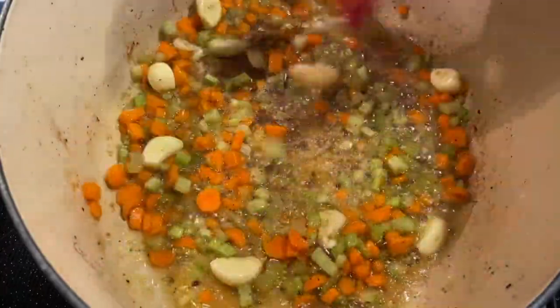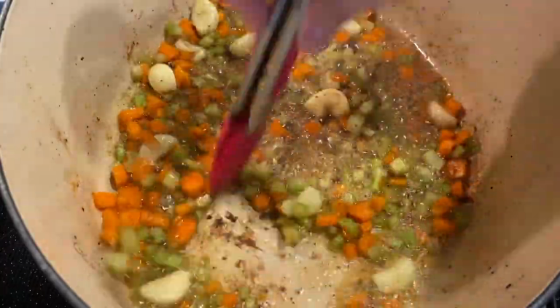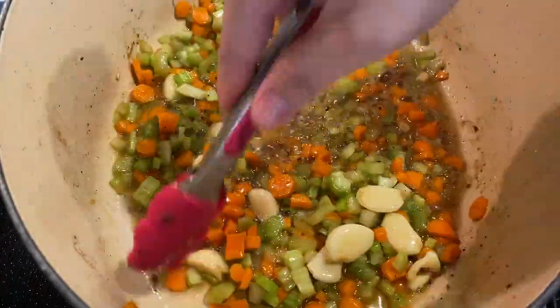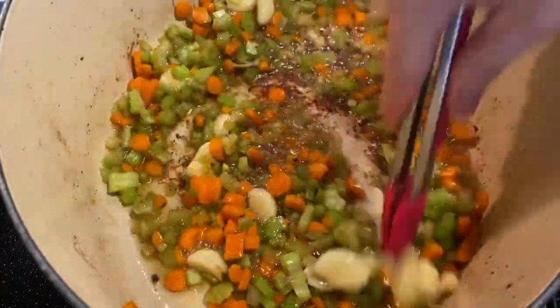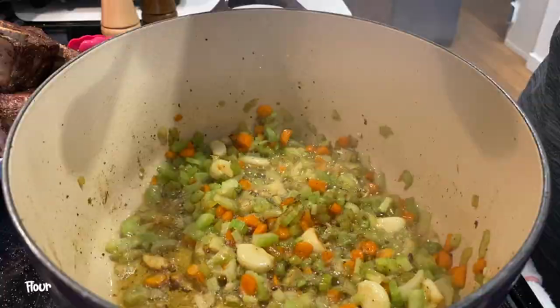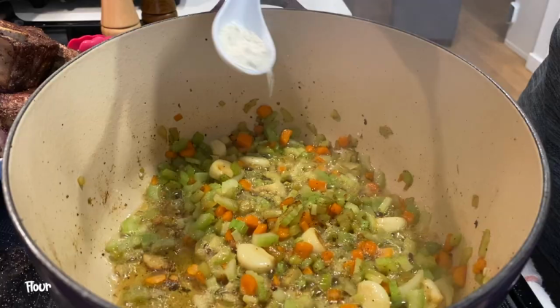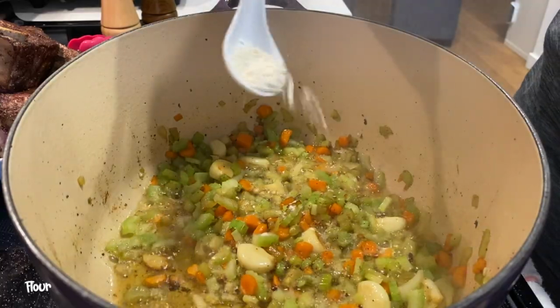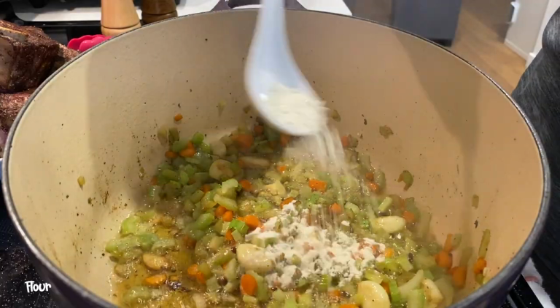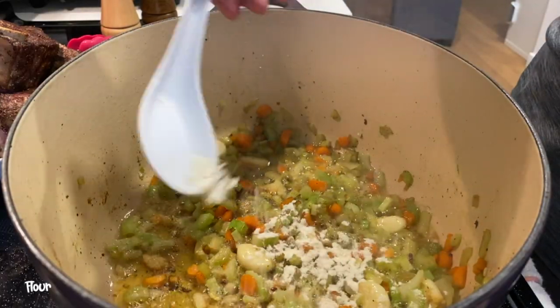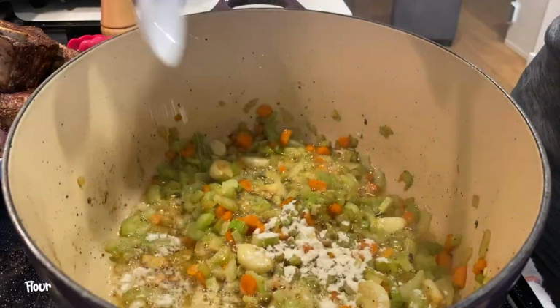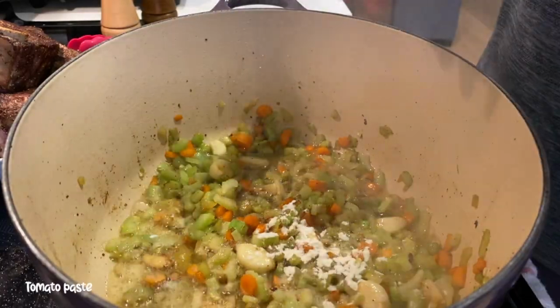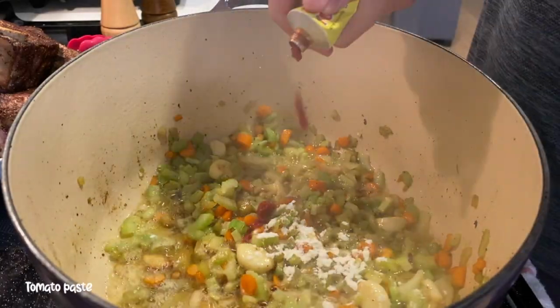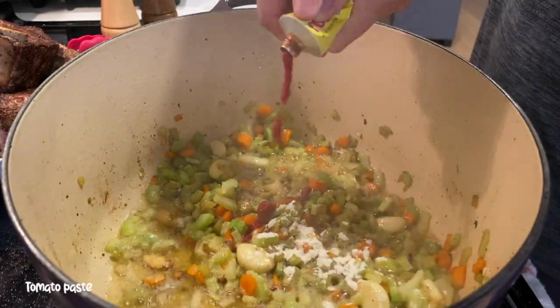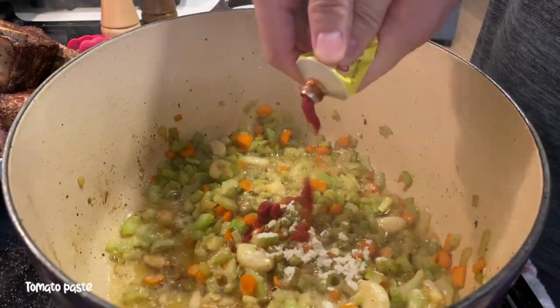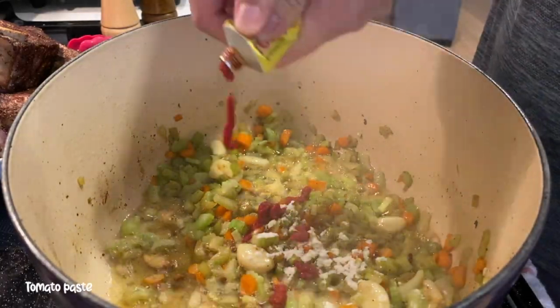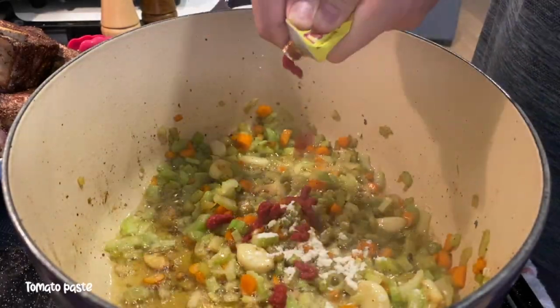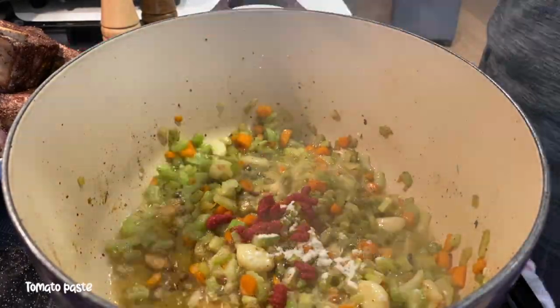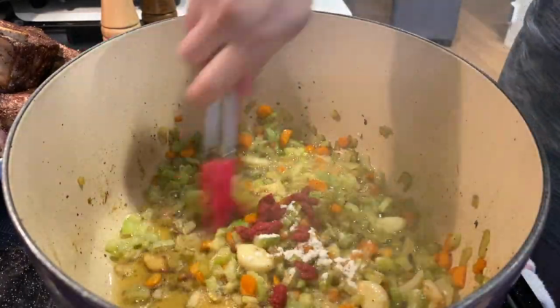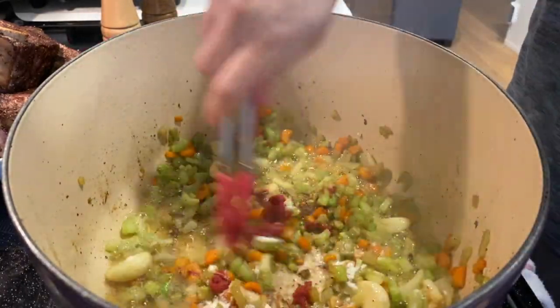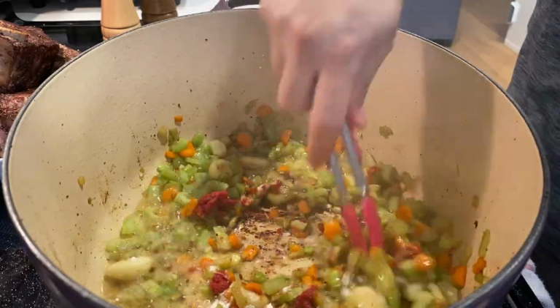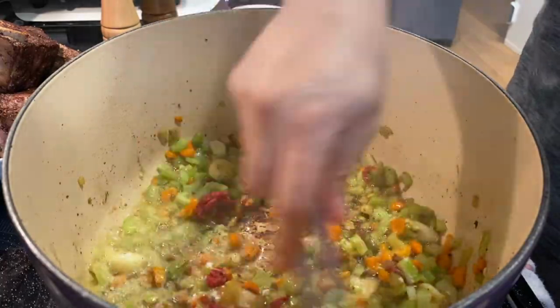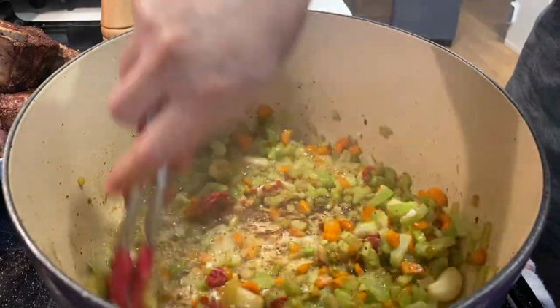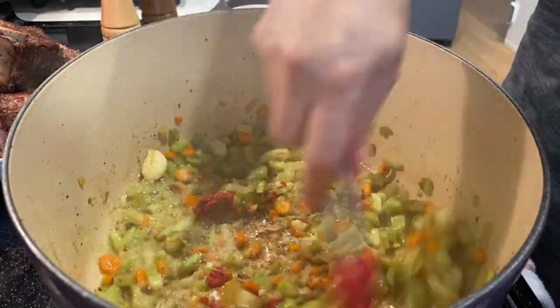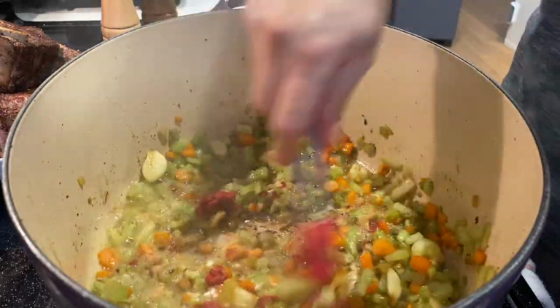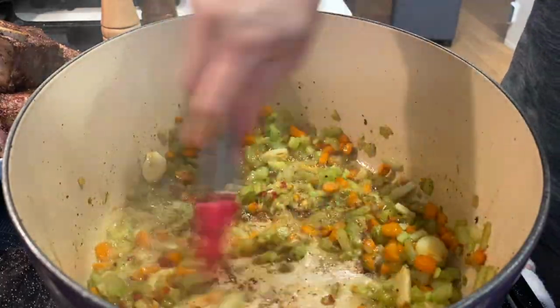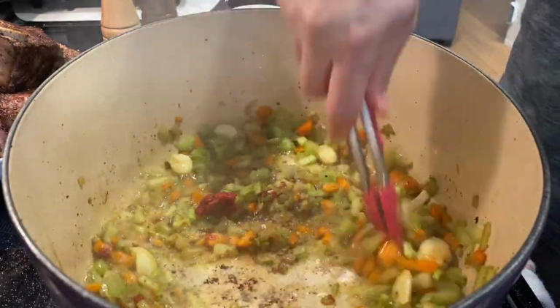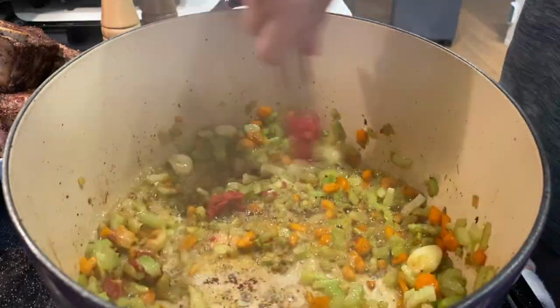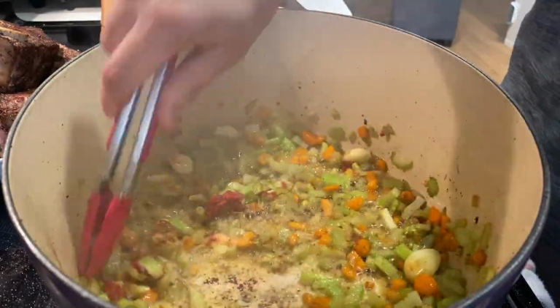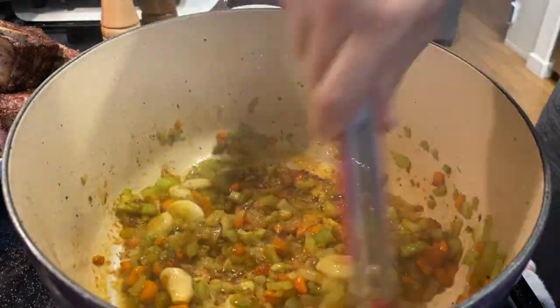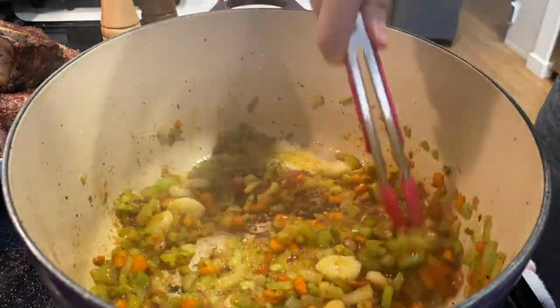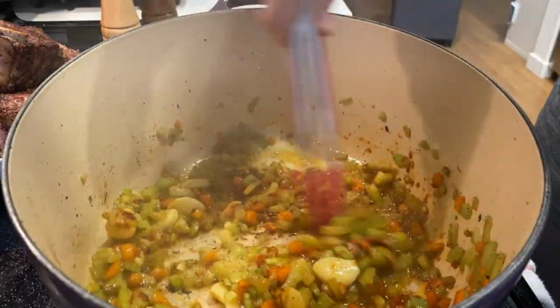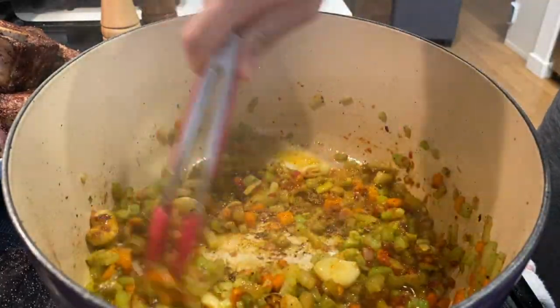After about three minutes of stirring, add in your flour as well as your tomato paste. Make sure to stir quickly so that the mixture does not stick to the bottom.